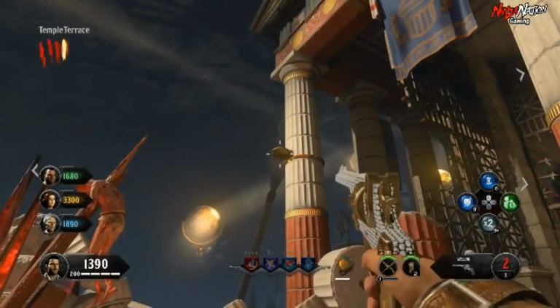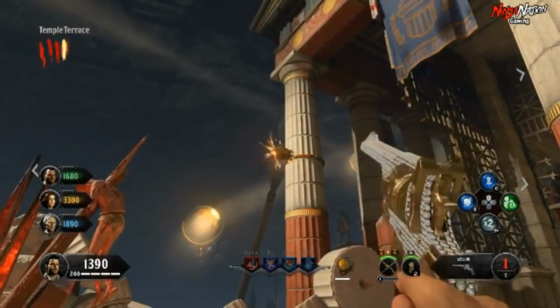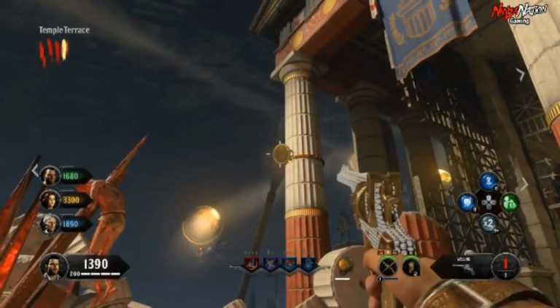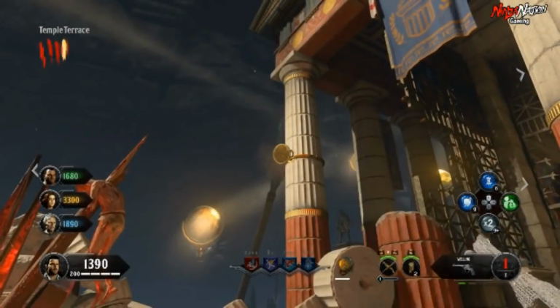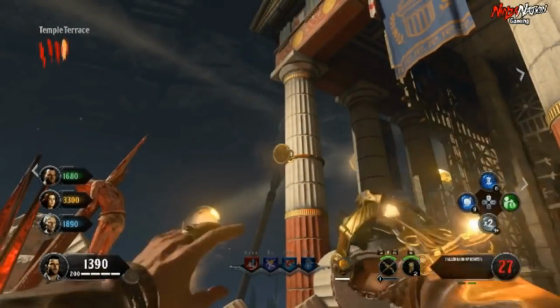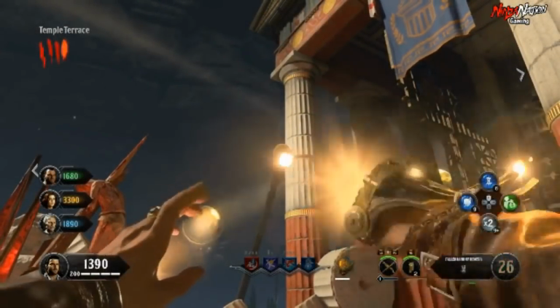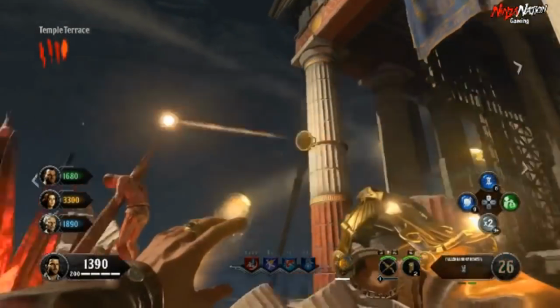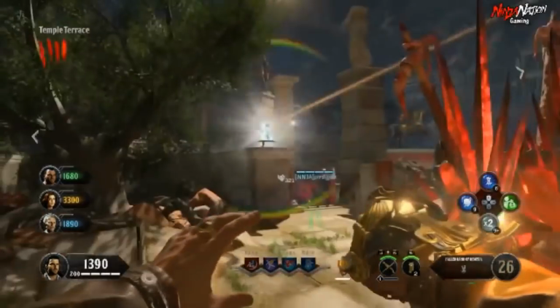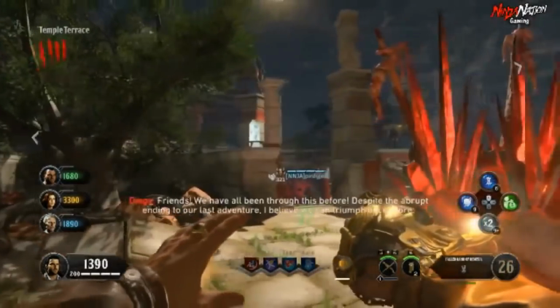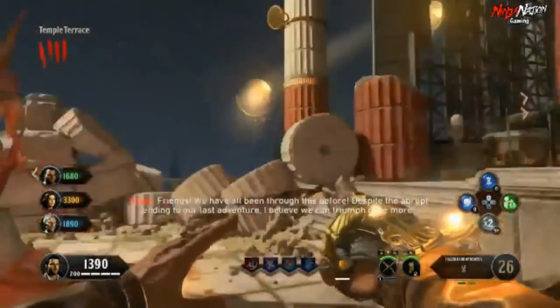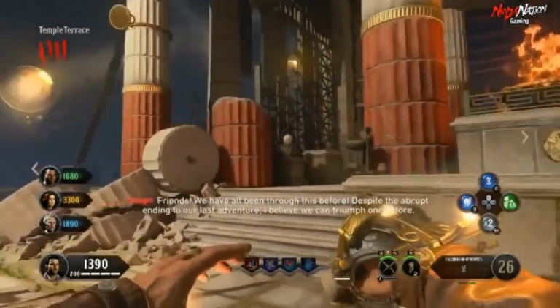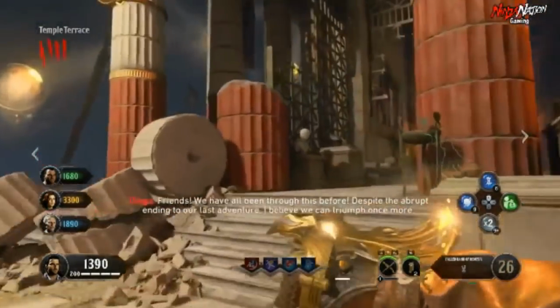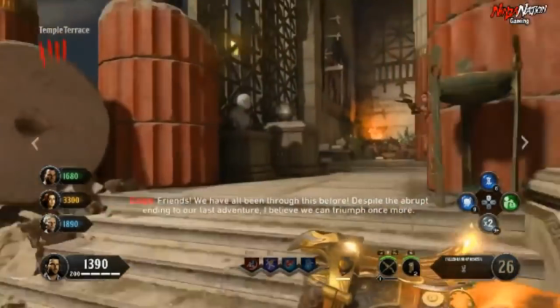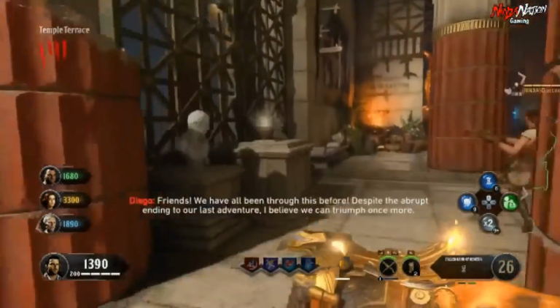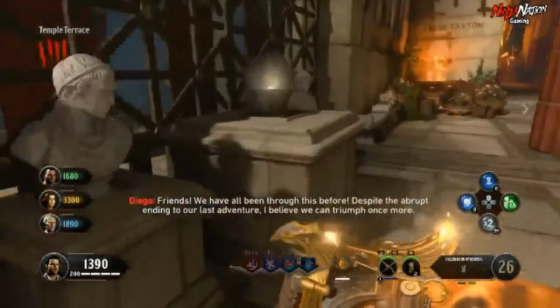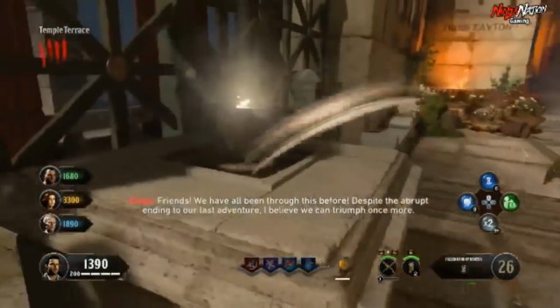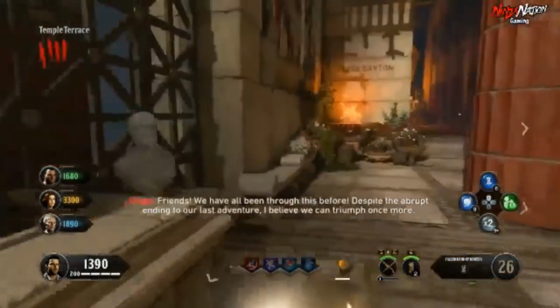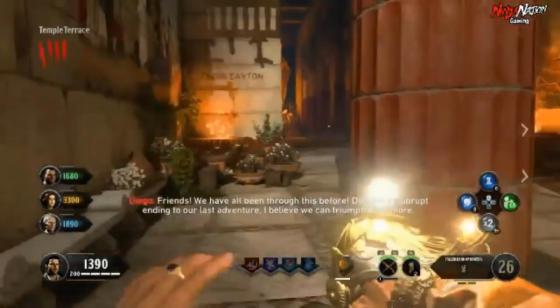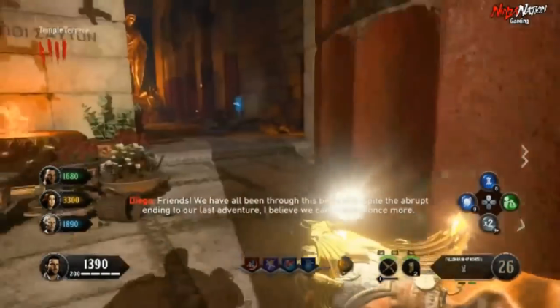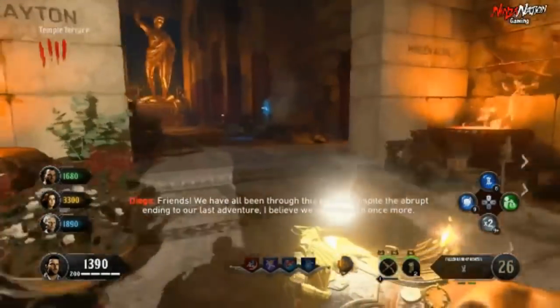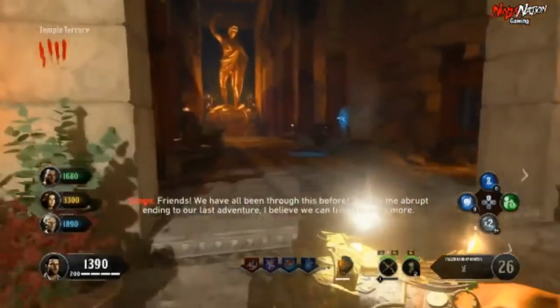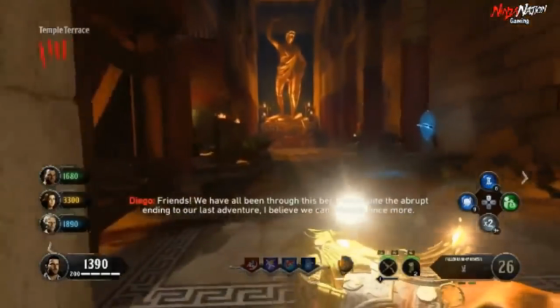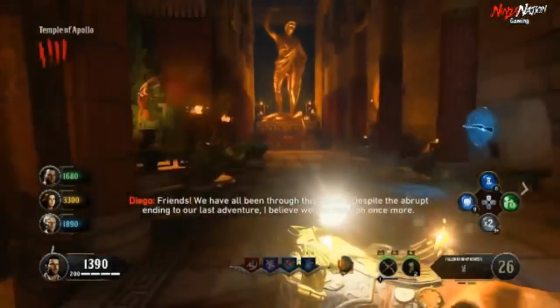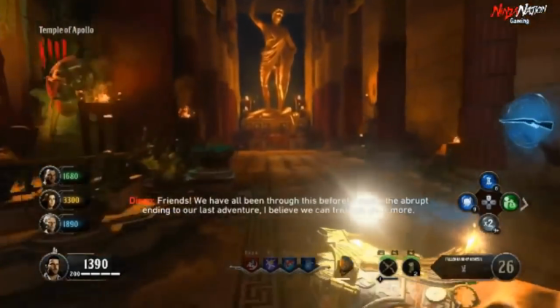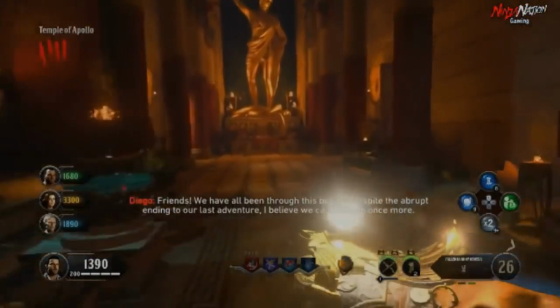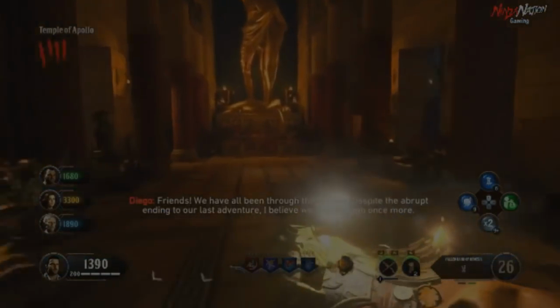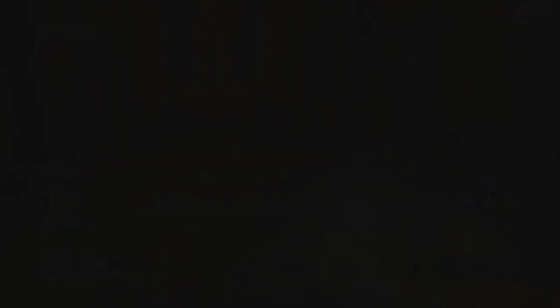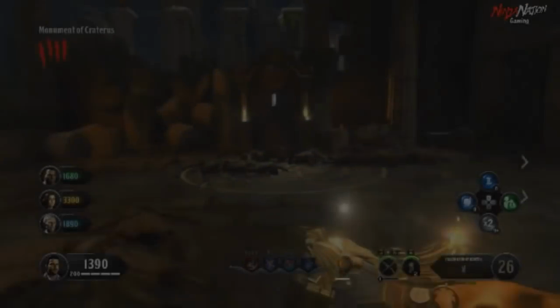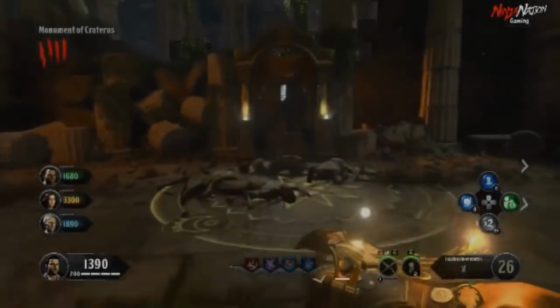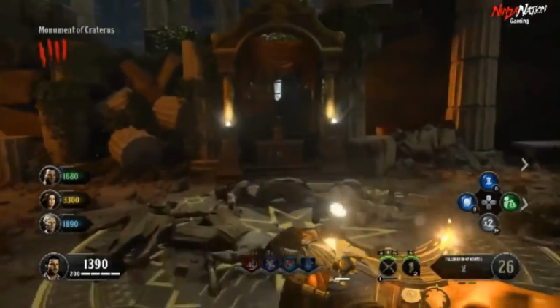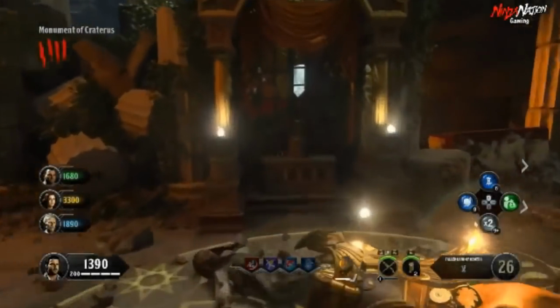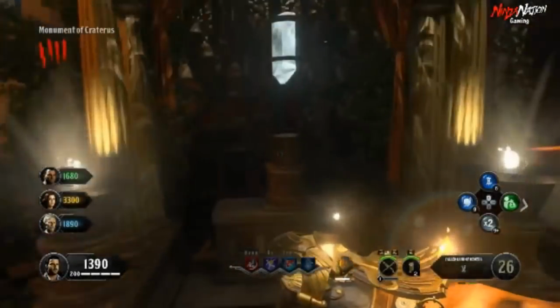Then head down to the temple terrace and repeat the same process for a third time. Line up the reflector, shoot the crystal, and return the light back to the shrine.